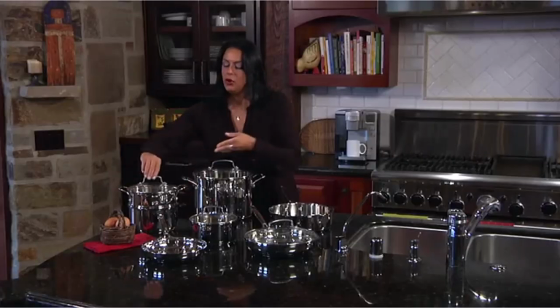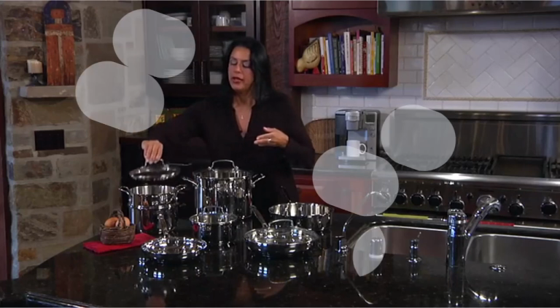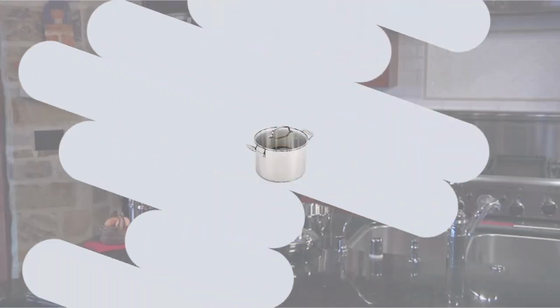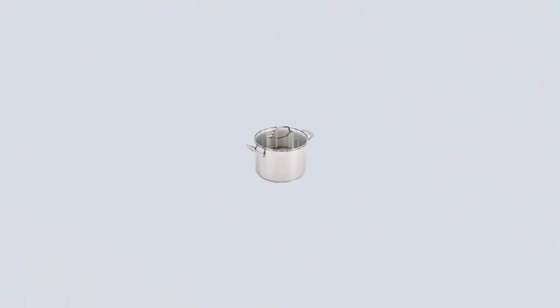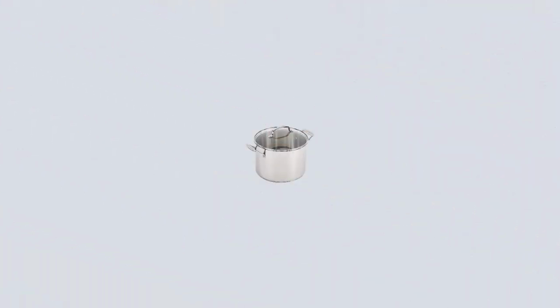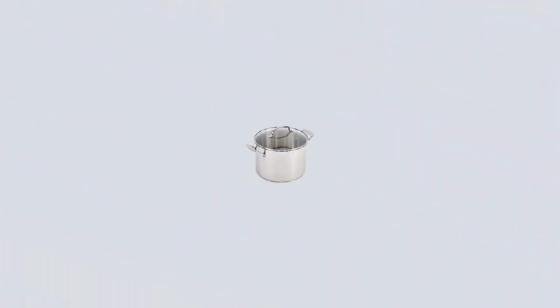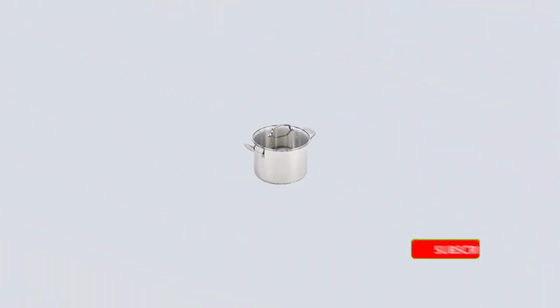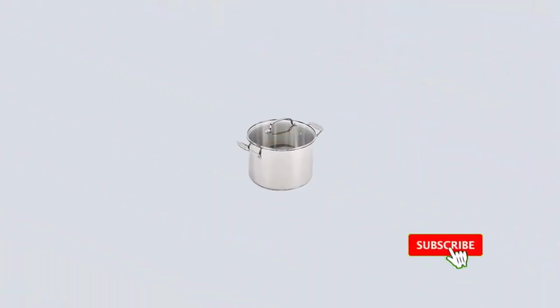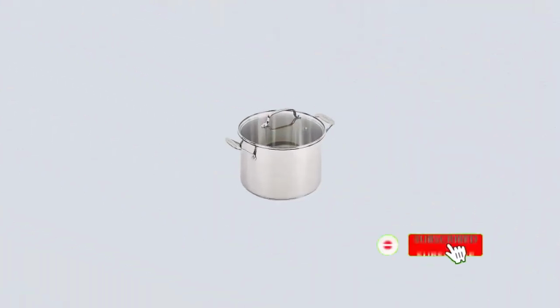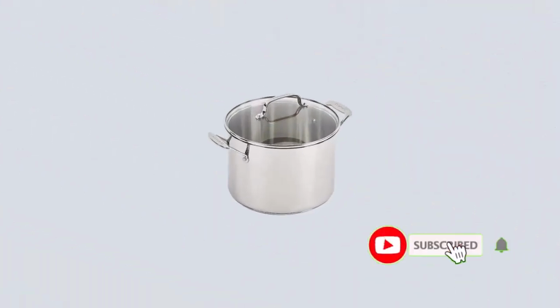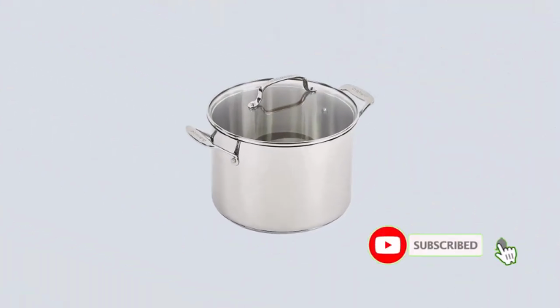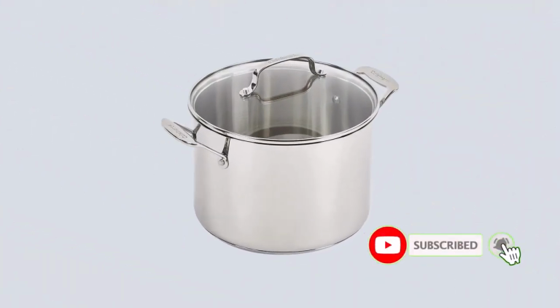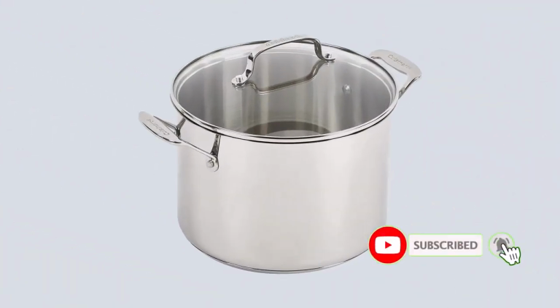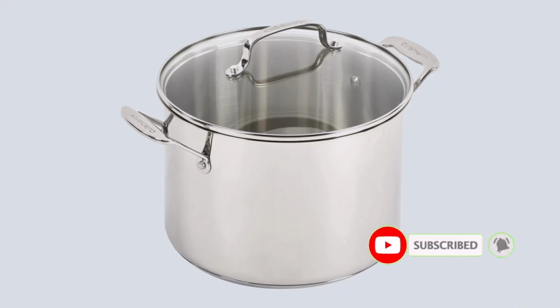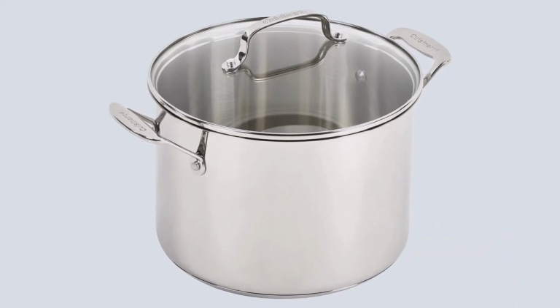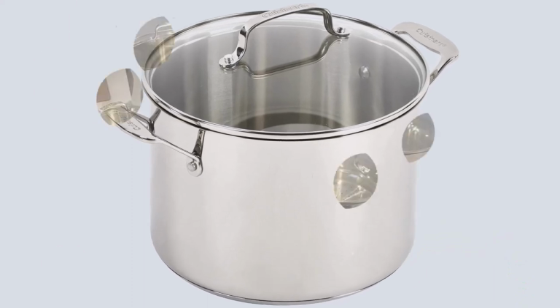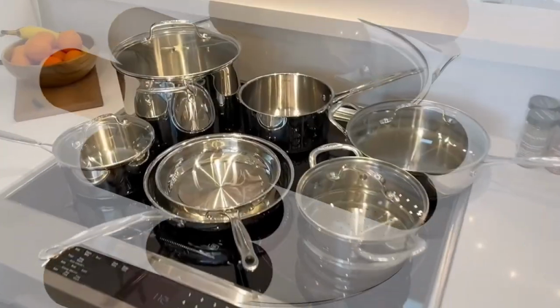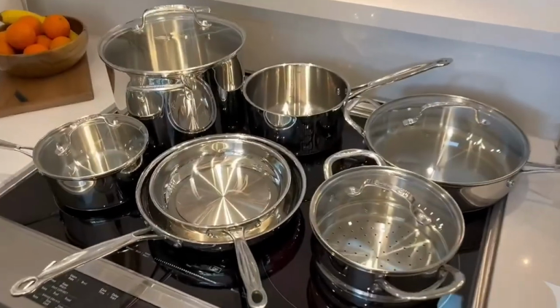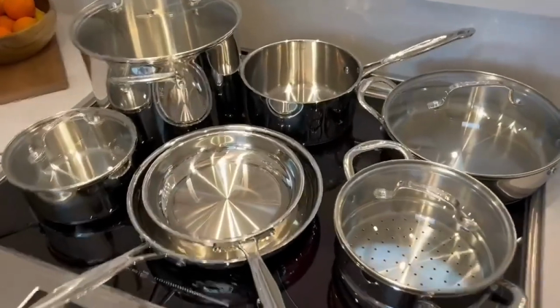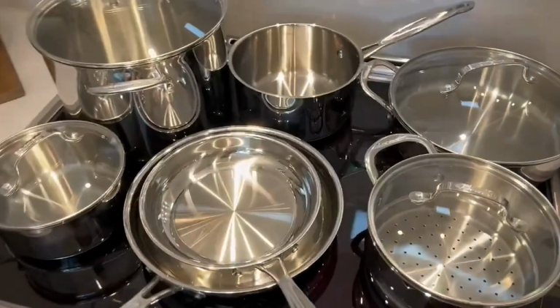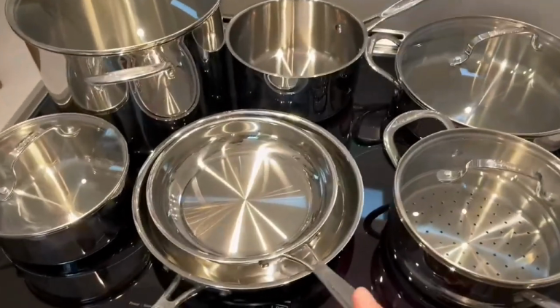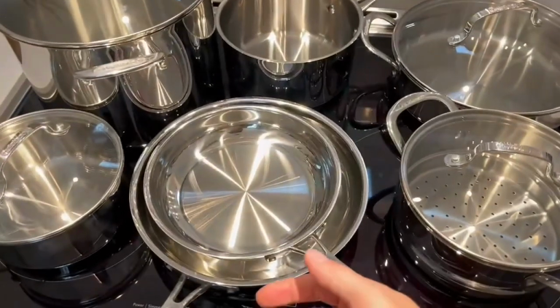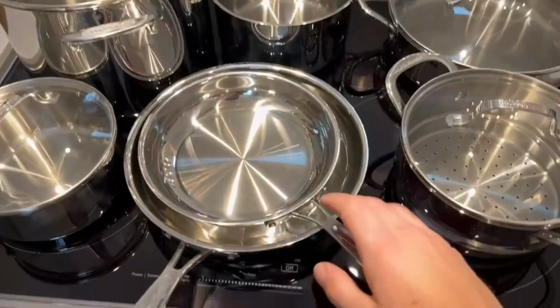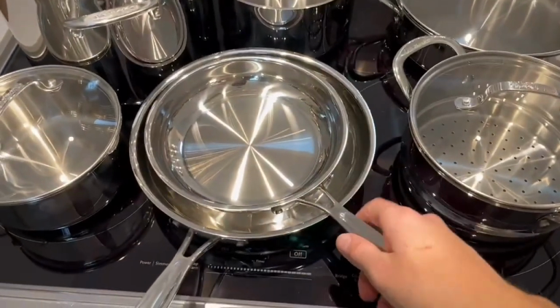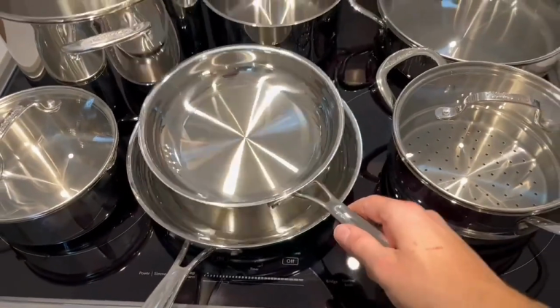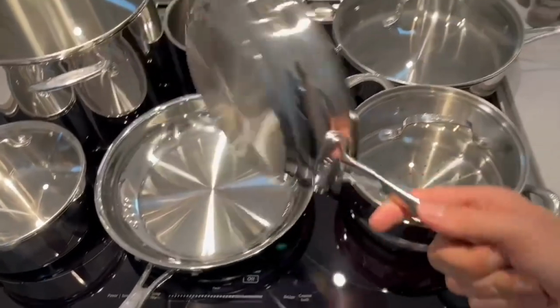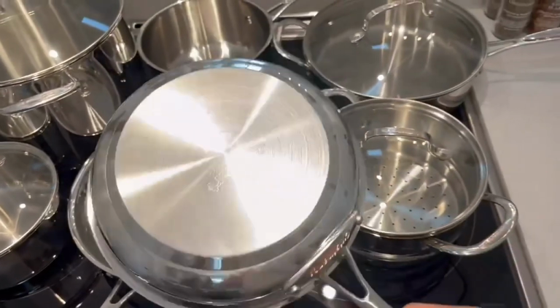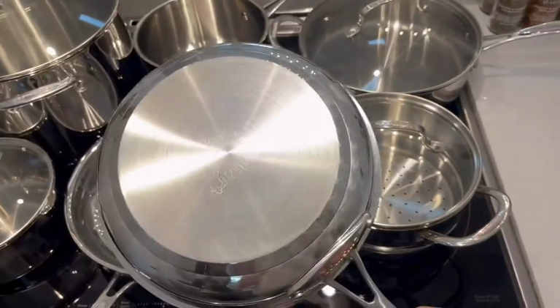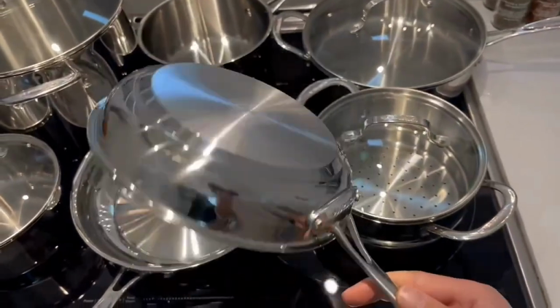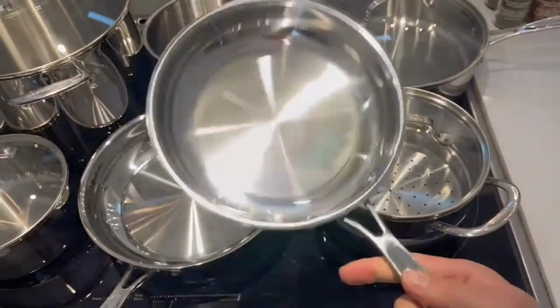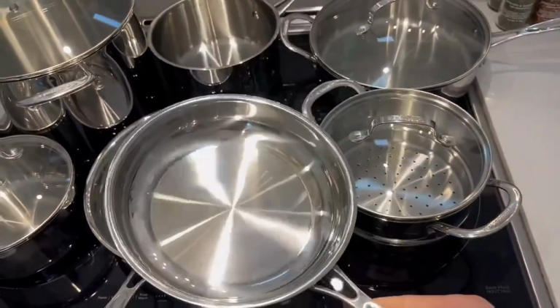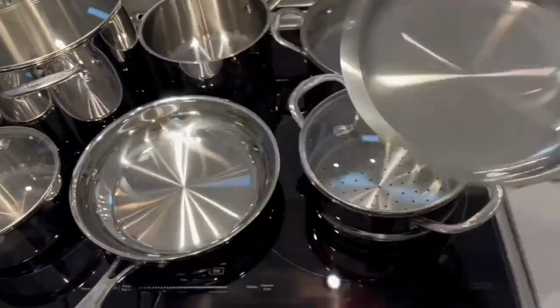These are mid-range pans at a mid-range price. If you don't use acidic foods like tomatoes, they should last a few years, but they will eventually deteriorate. If you are happy with this, by all means buy them — it's decent cookware and not too expensive. Cuisinart could have done so much better though.